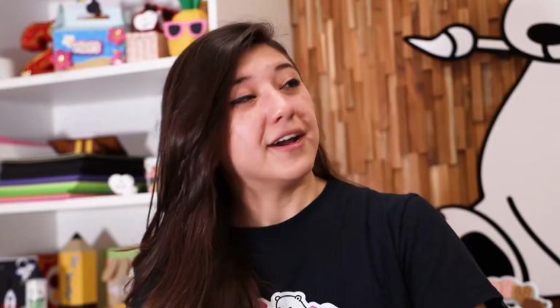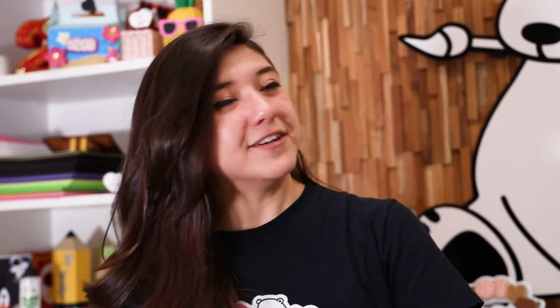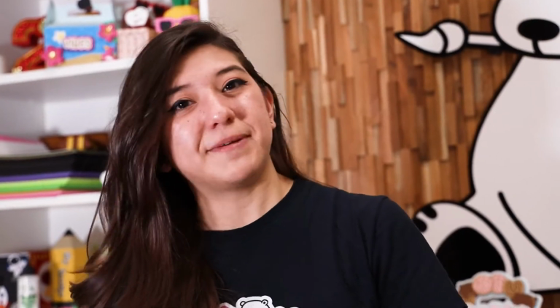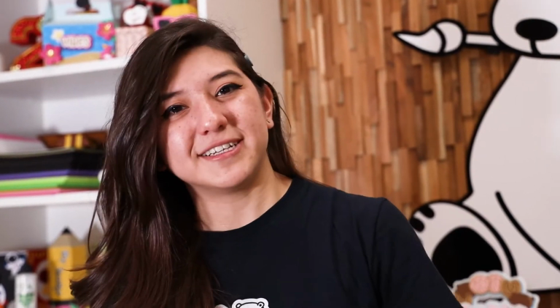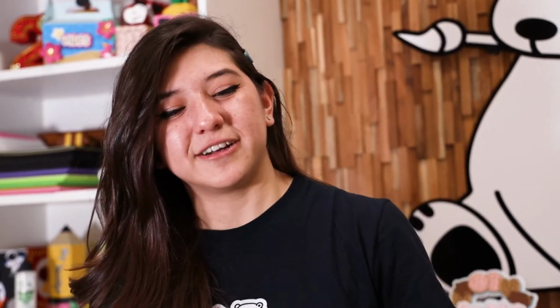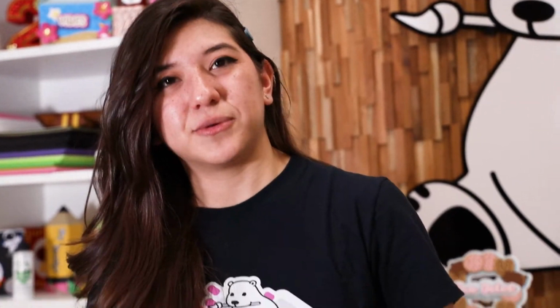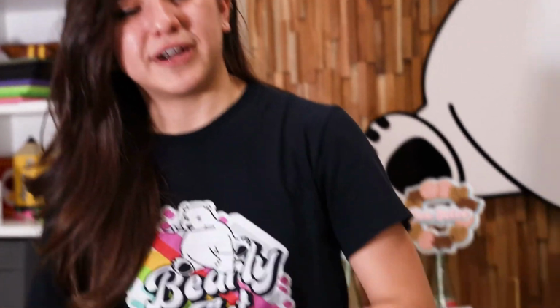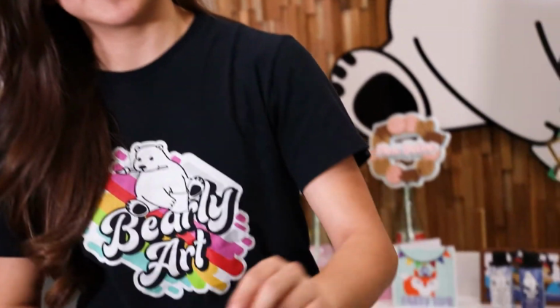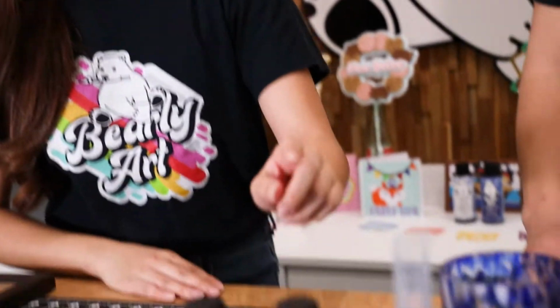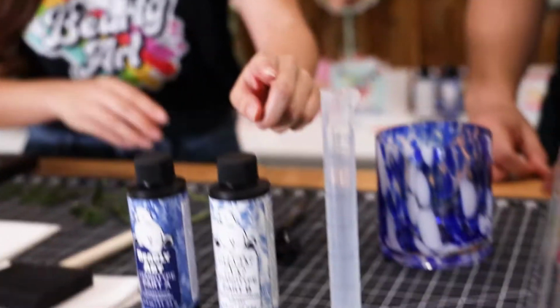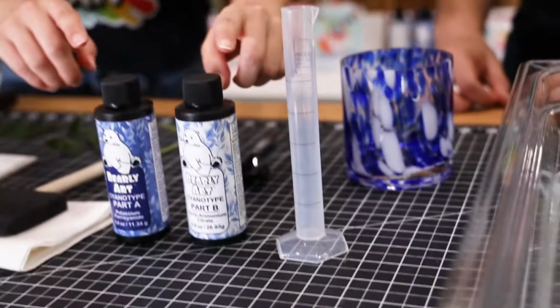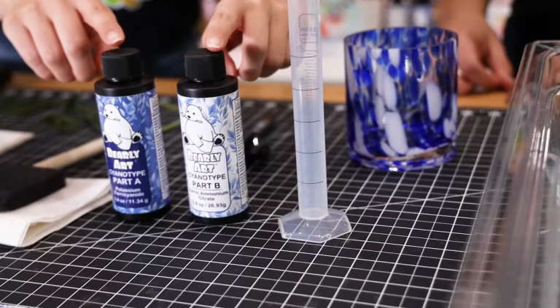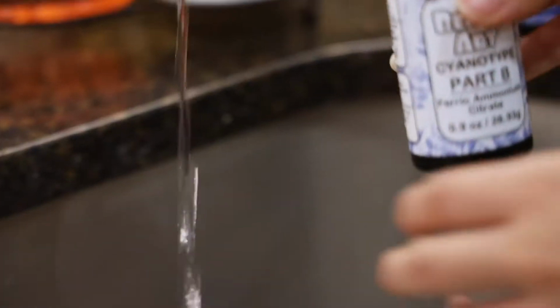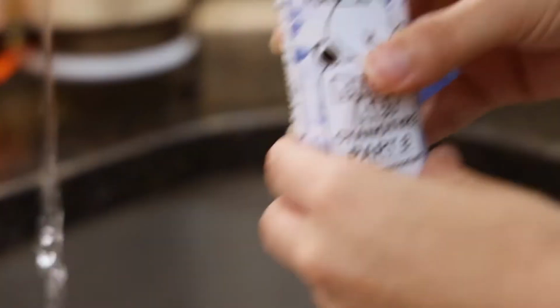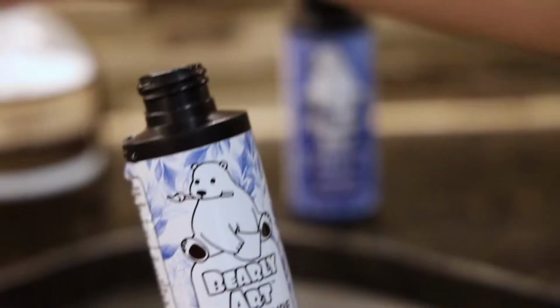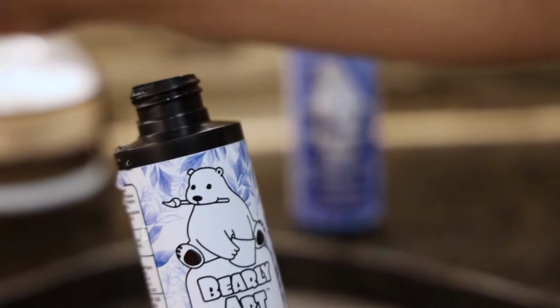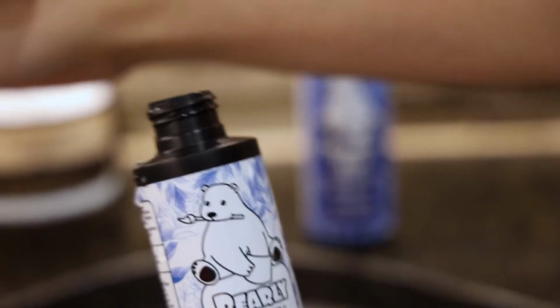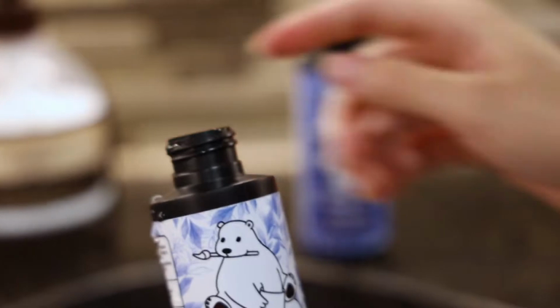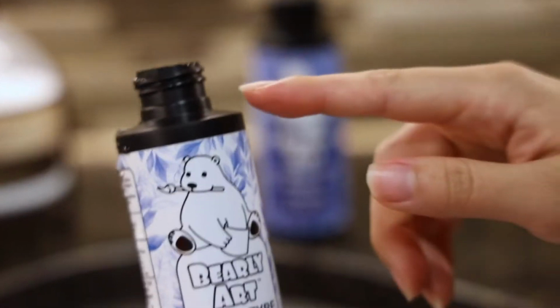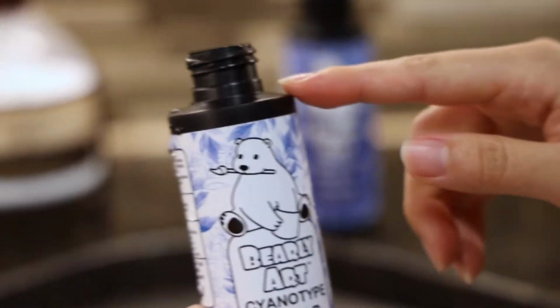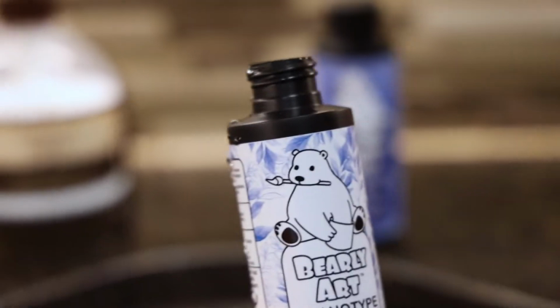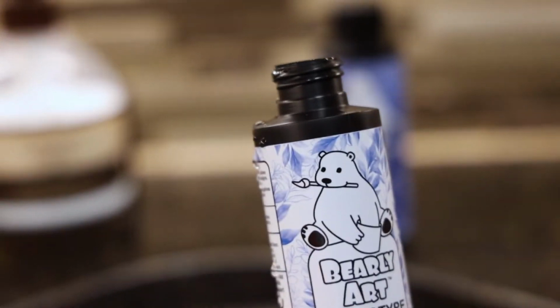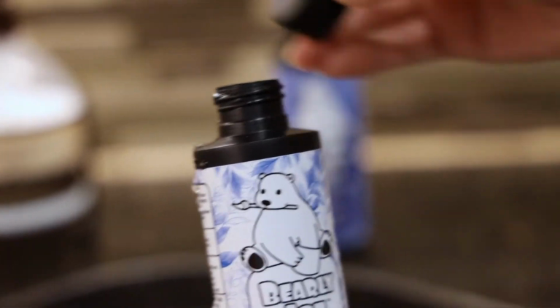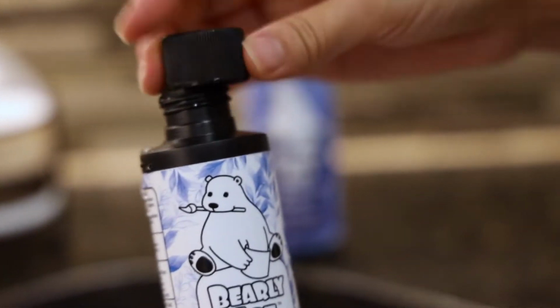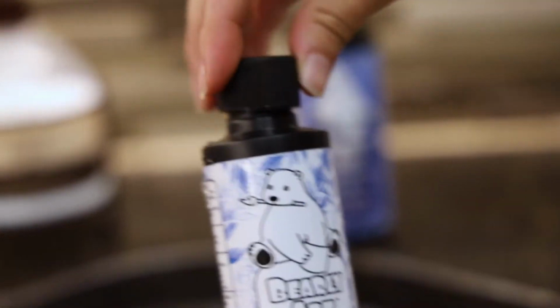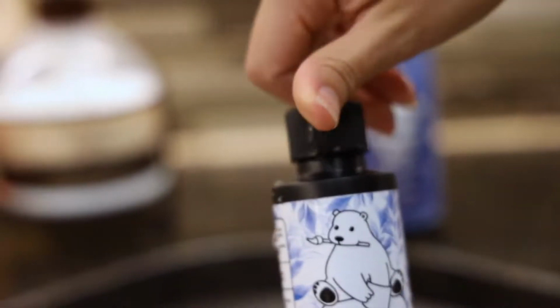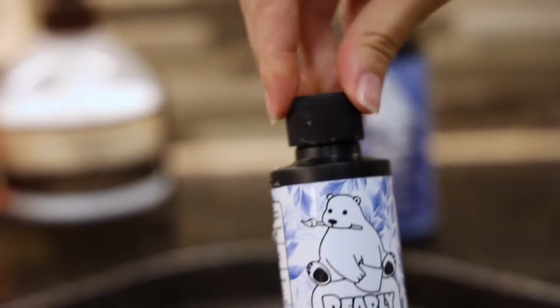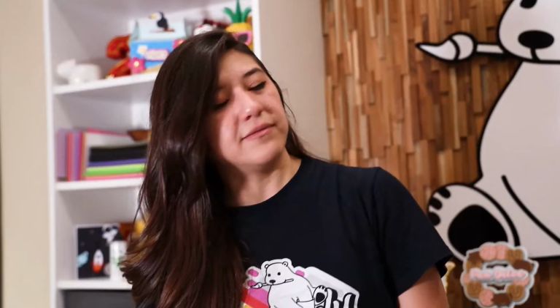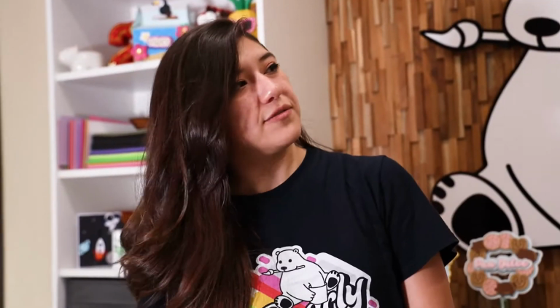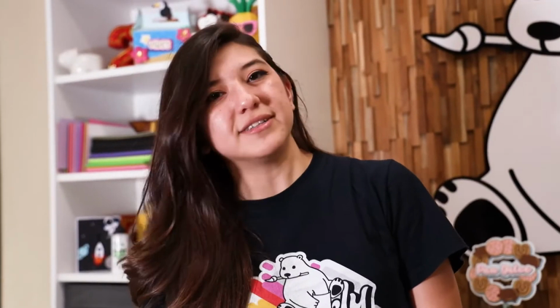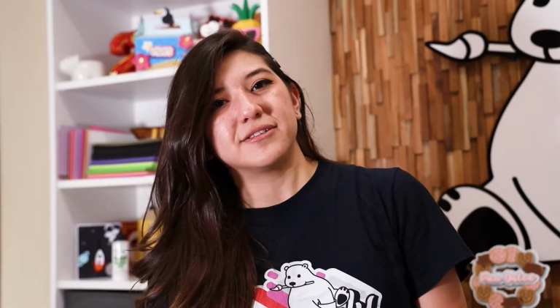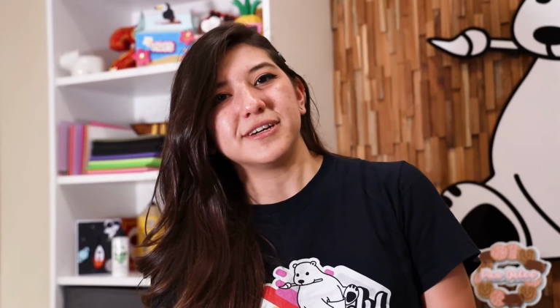Our first step actually started 24 hours ago when we took these bottles and filled them up with water from our tap to about right here in each. After that you let them develop for 24 hours and then they're good to go.